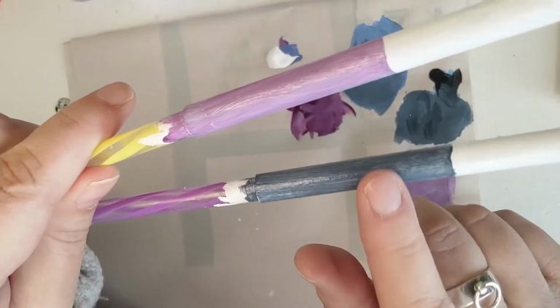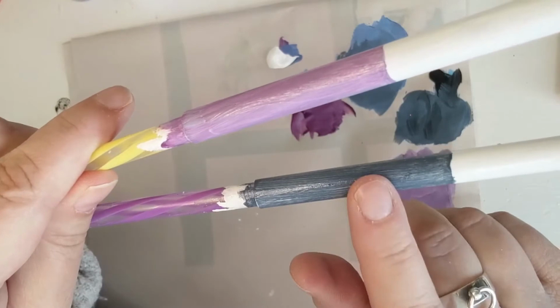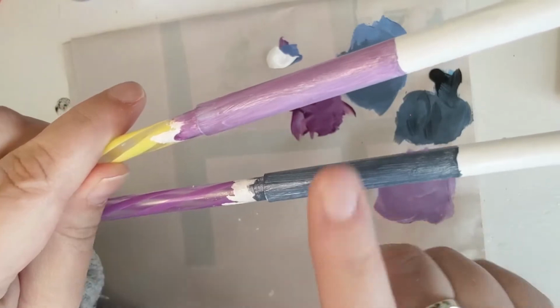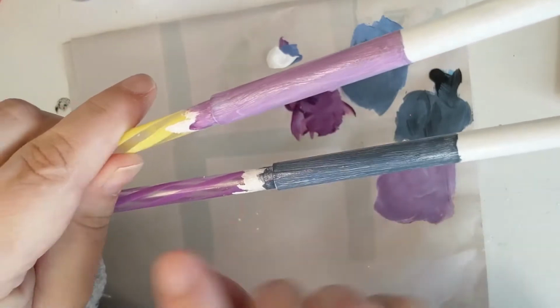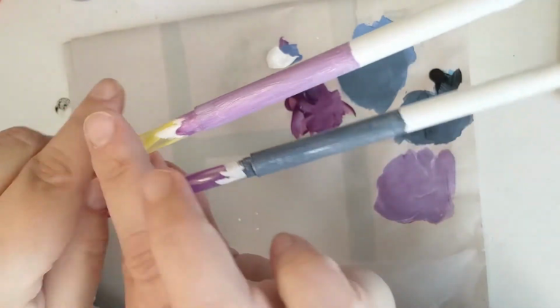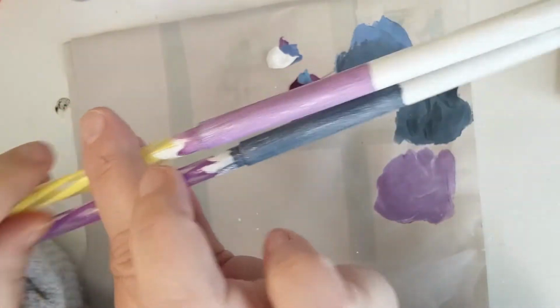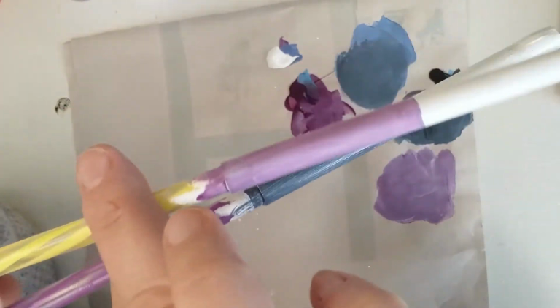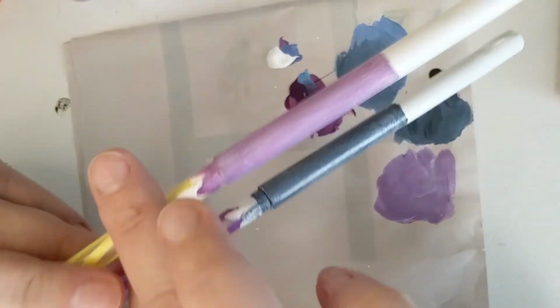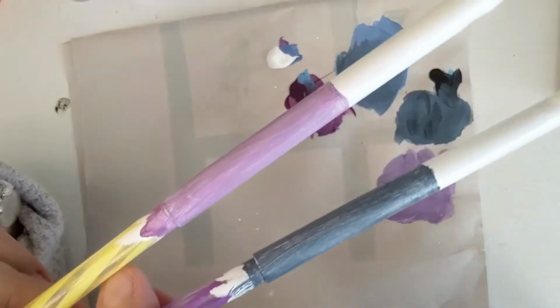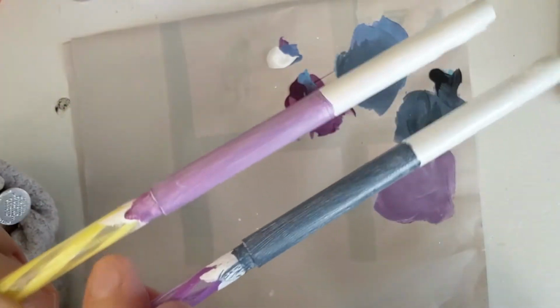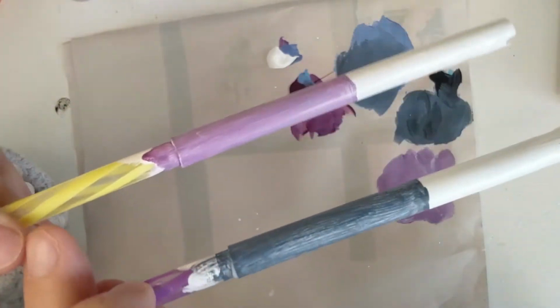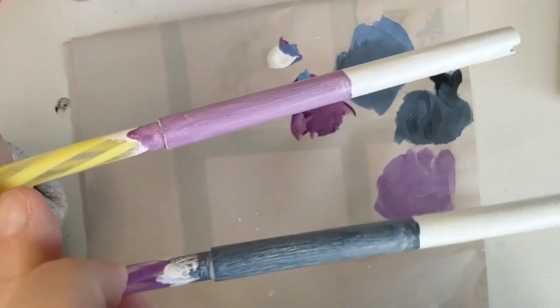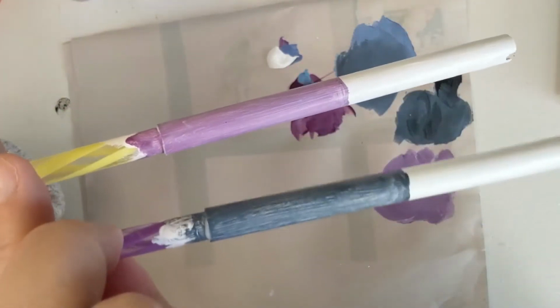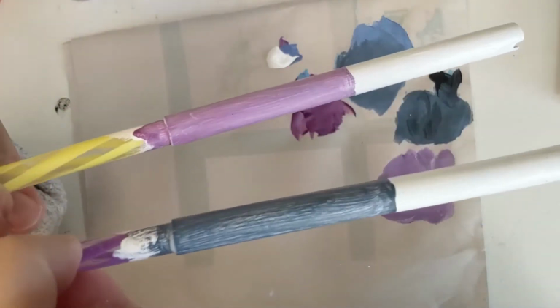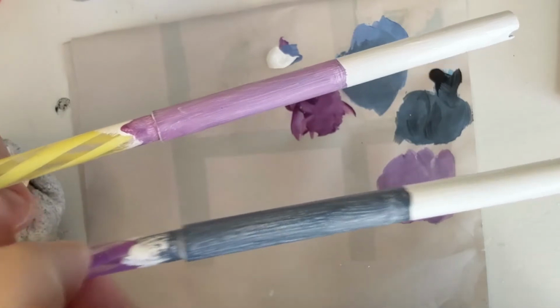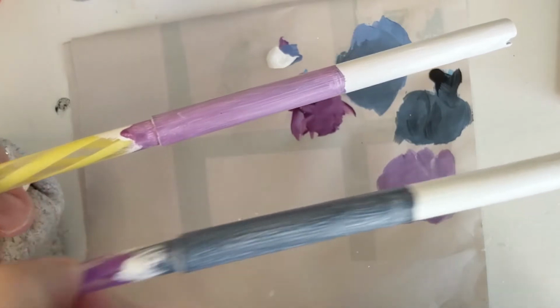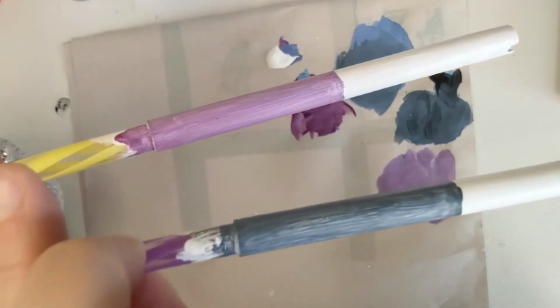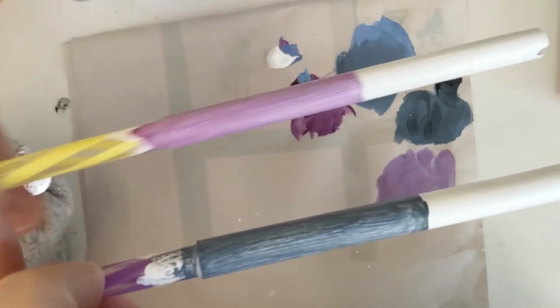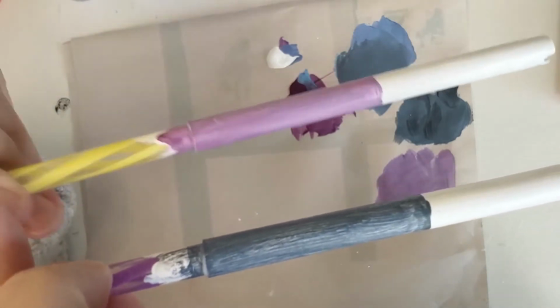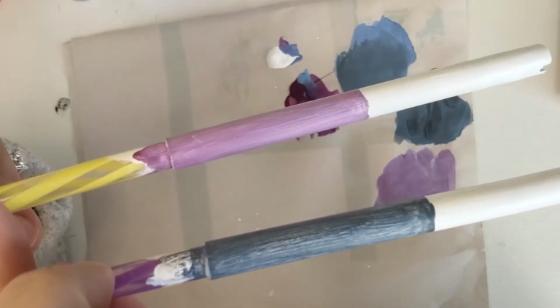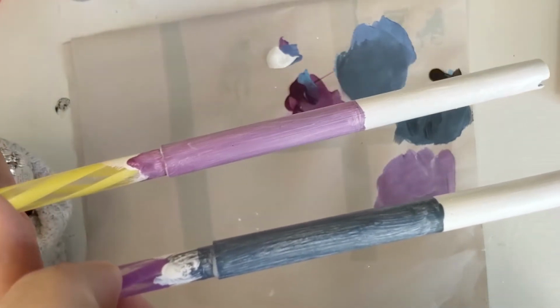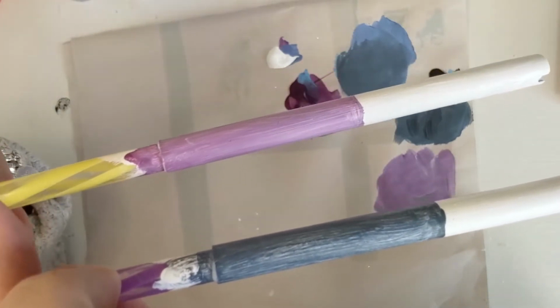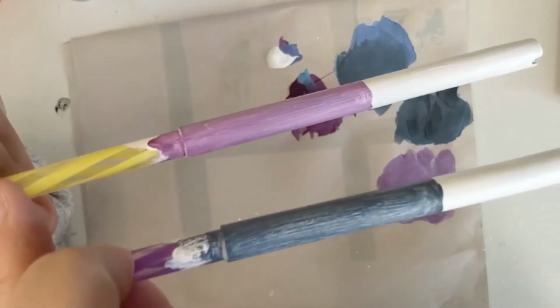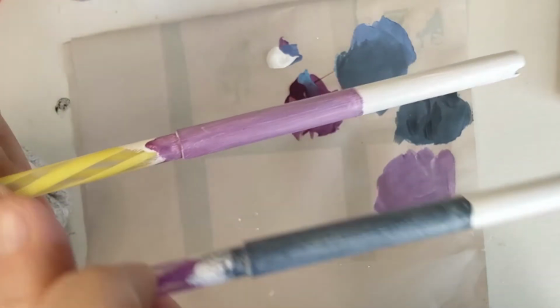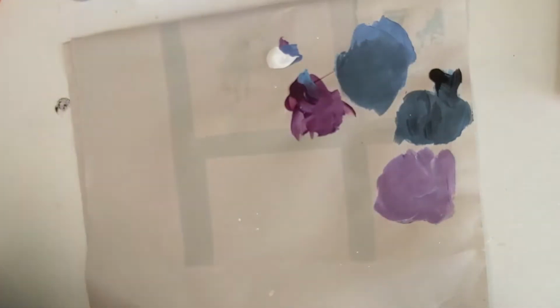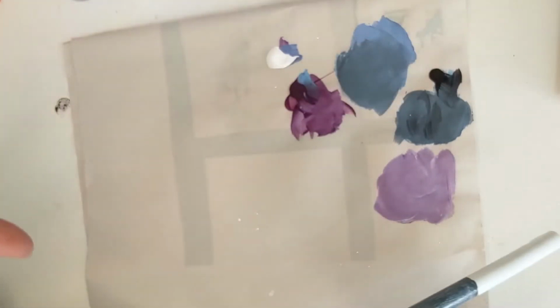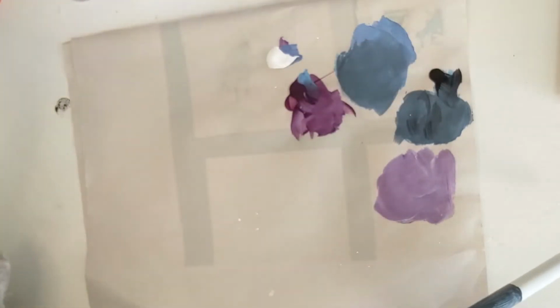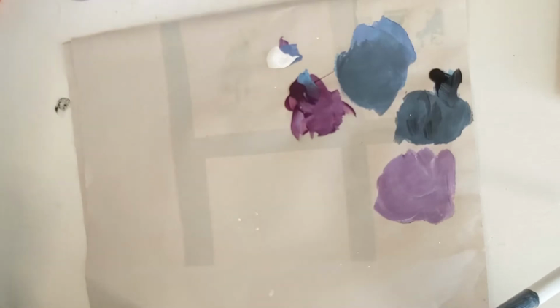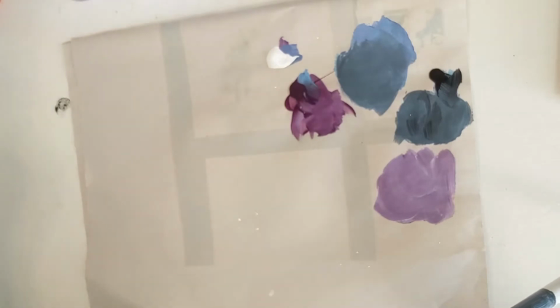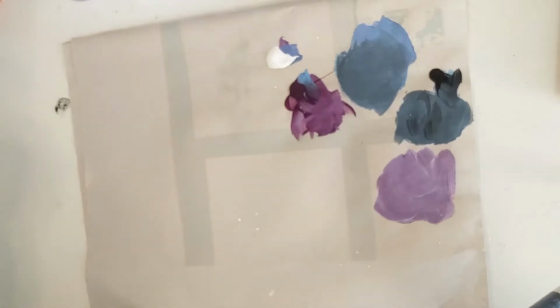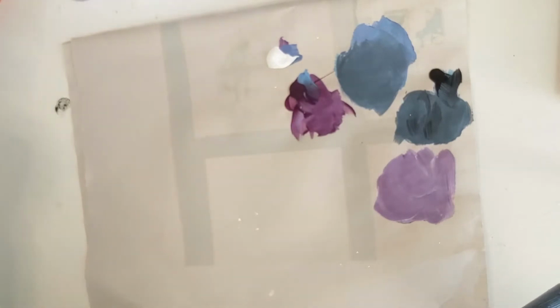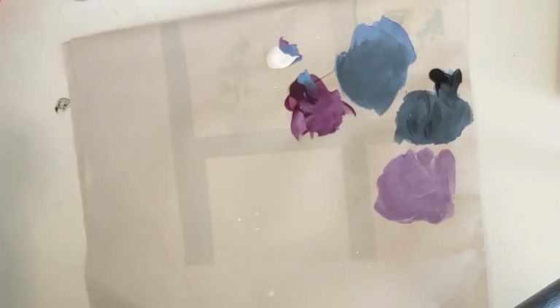I can feel that it's already getting tacky. This one is tacky and this one is still wet — you're going to be able to tell which one is dry and which one is still wet. I'm just going to put that in my holder and let it set up.